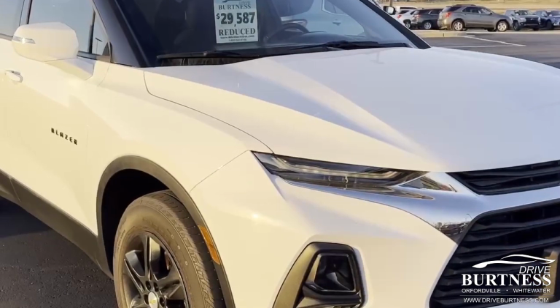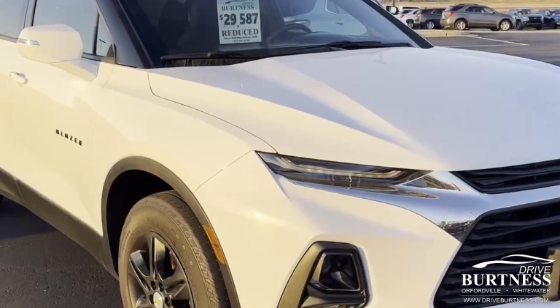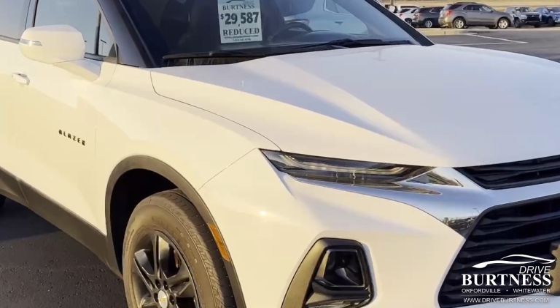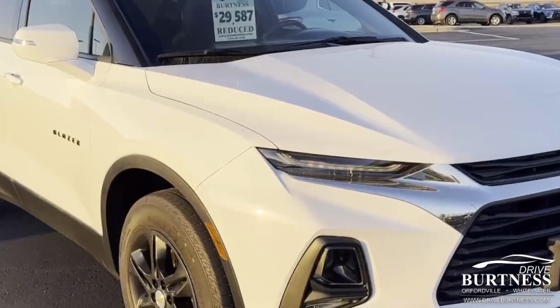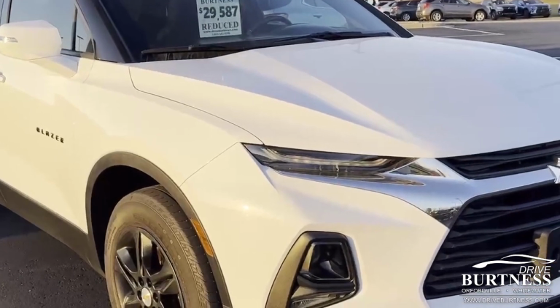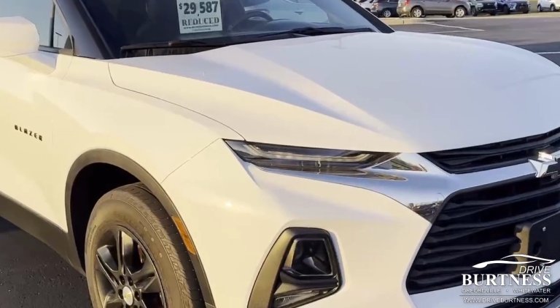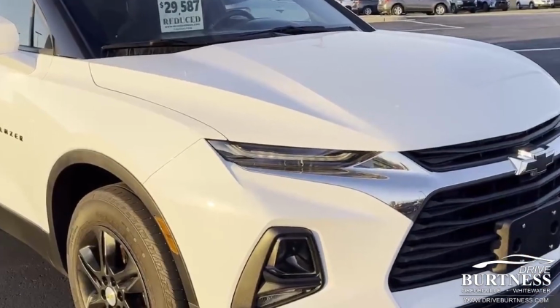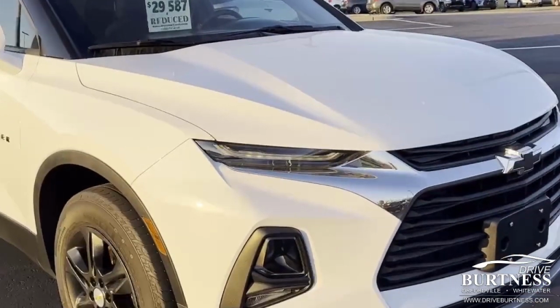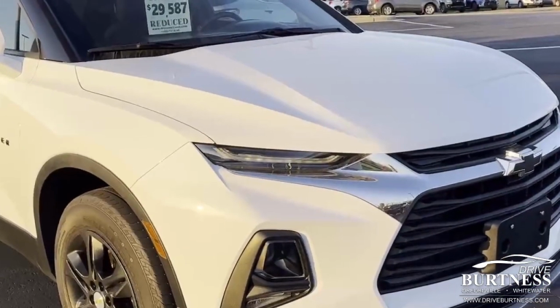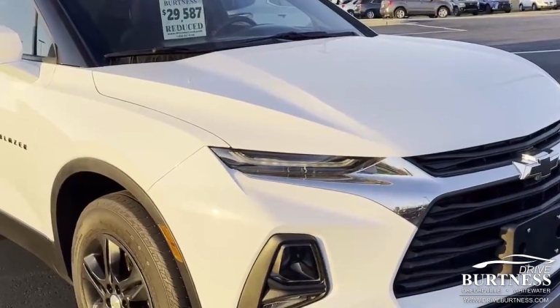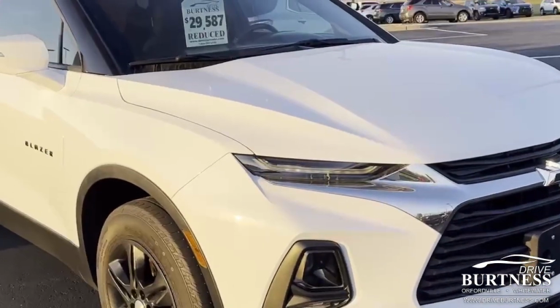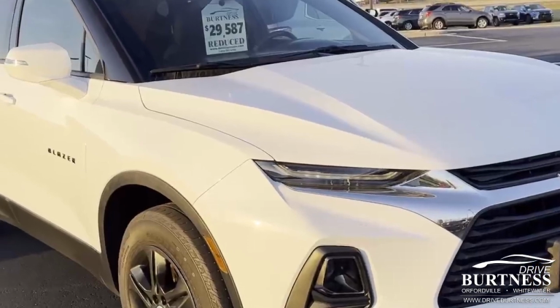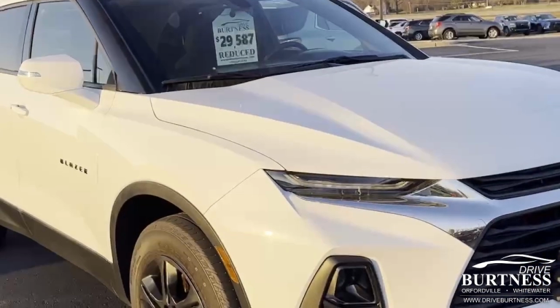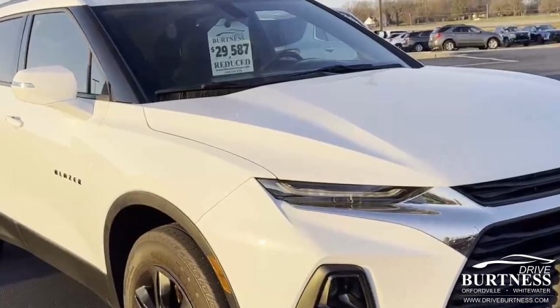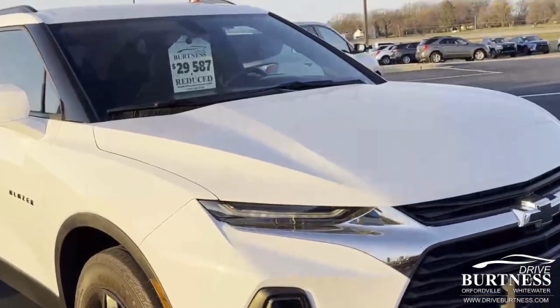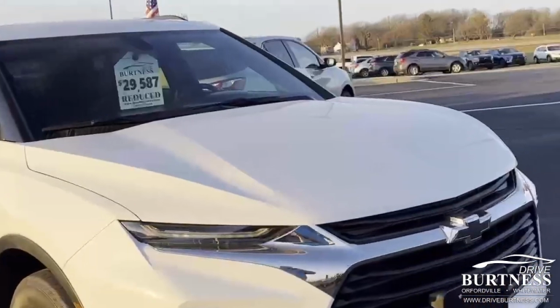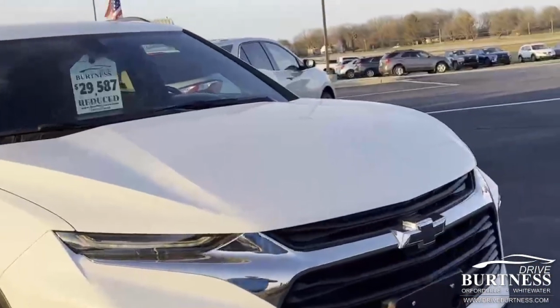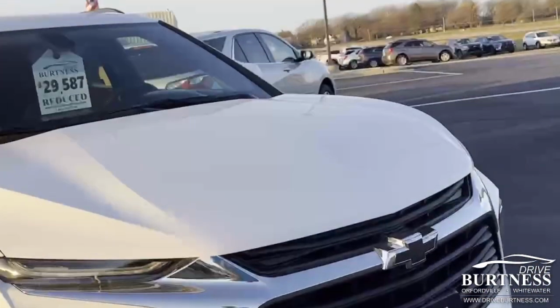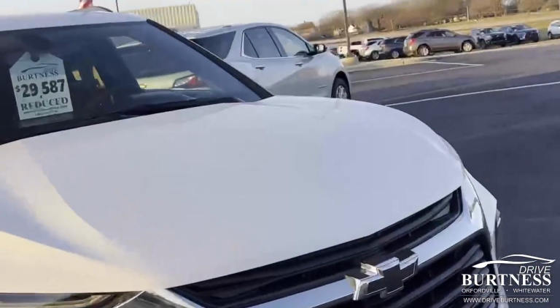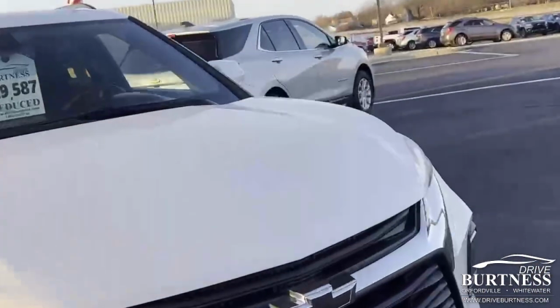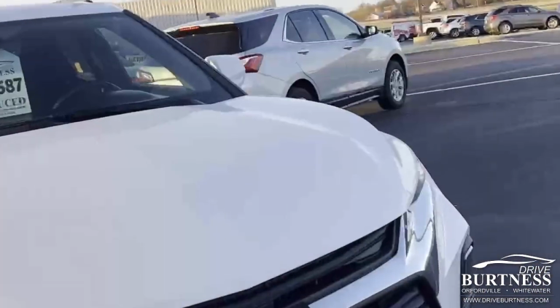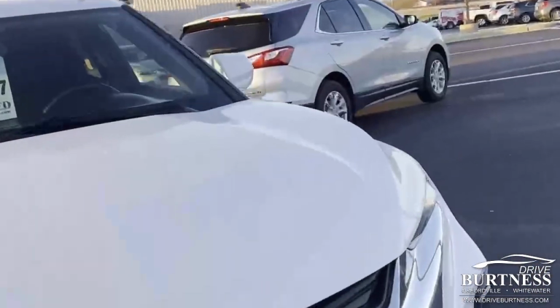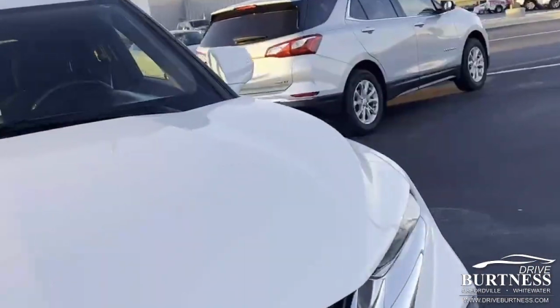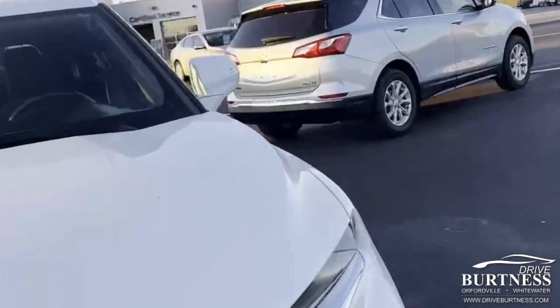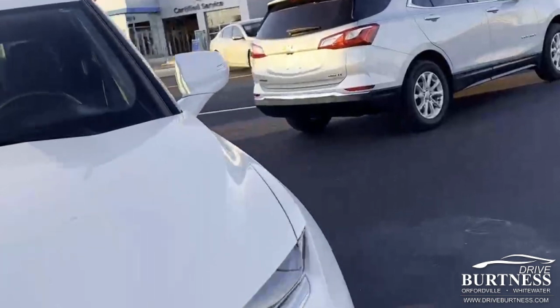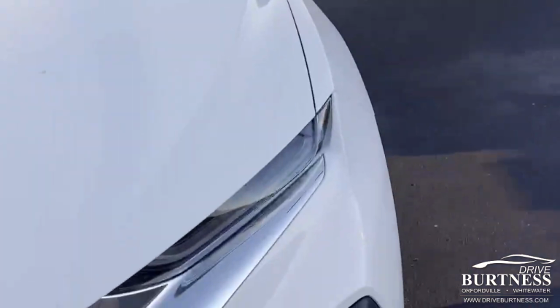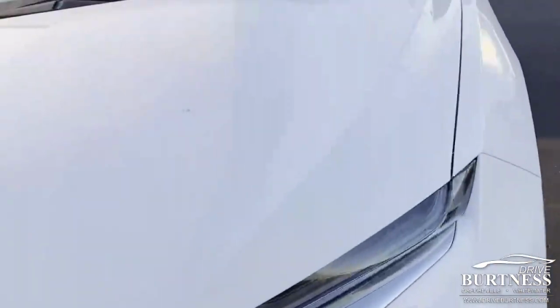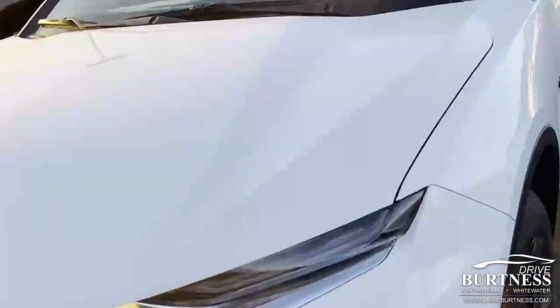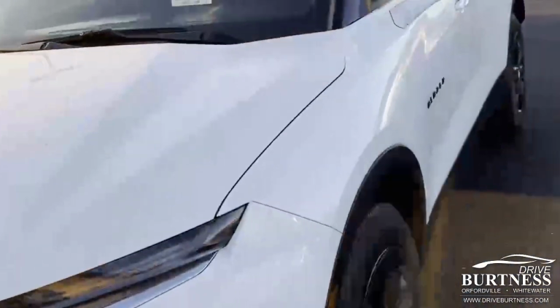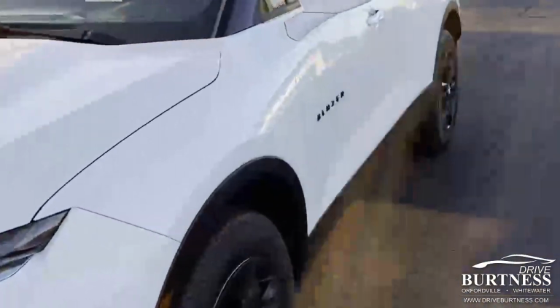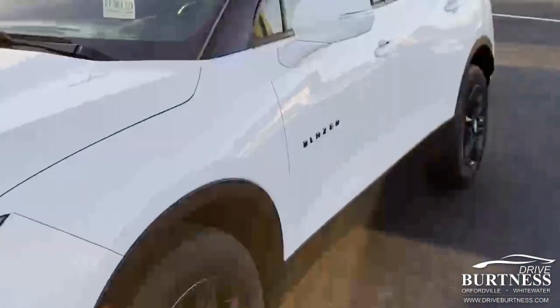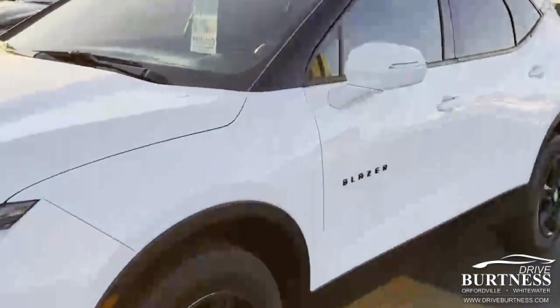Good evening, Nicholas. Ron here at Burtness Chevrolet. We're going to do a quick video to show you around the 2020 Chevrolet Blazer. Reduced price $29,587. Front wheel drive.